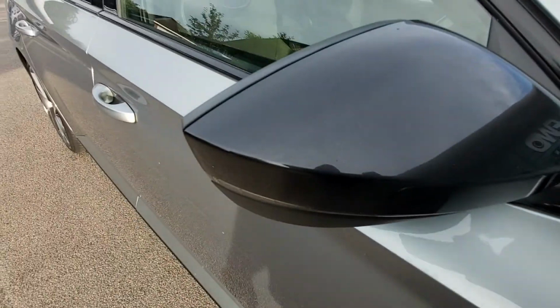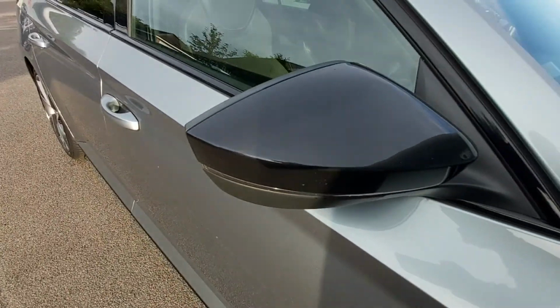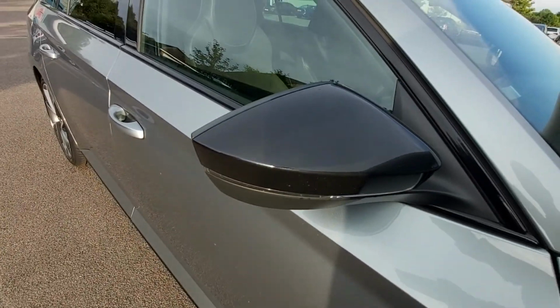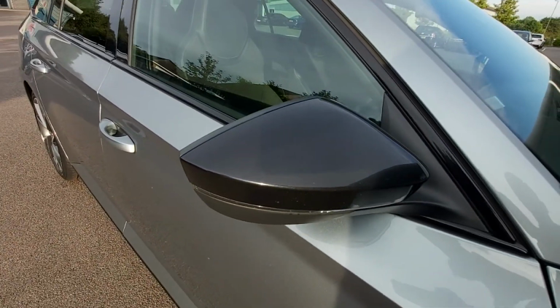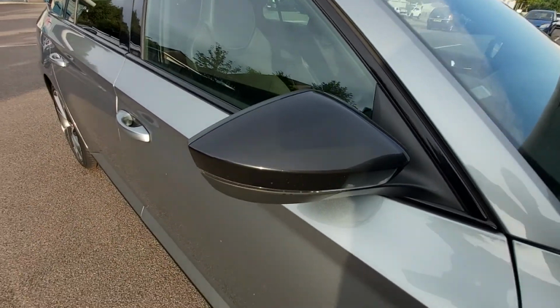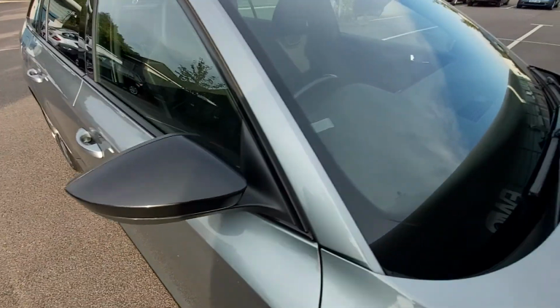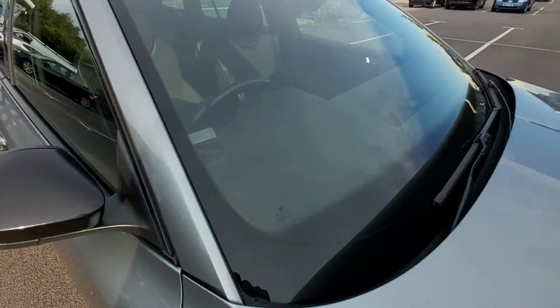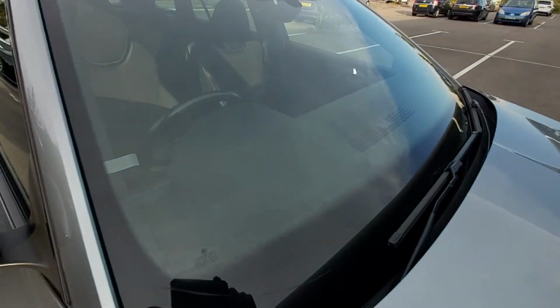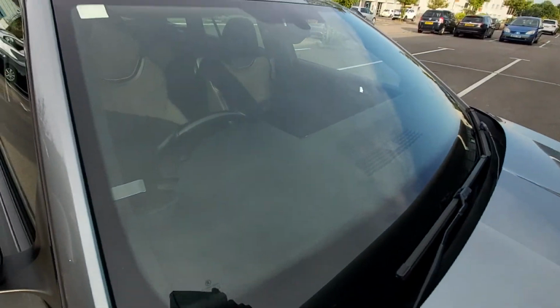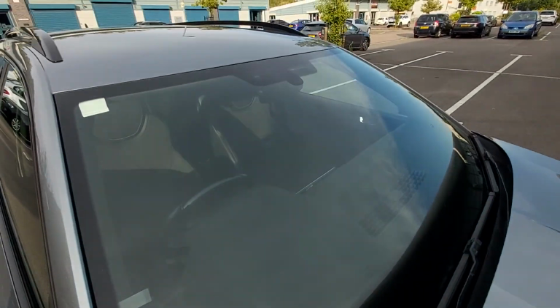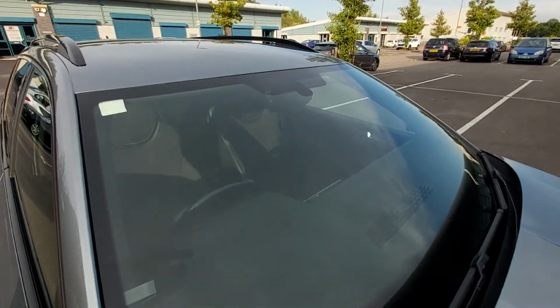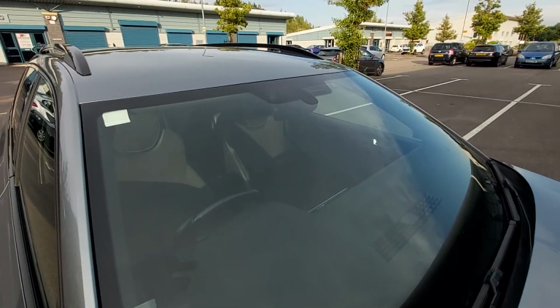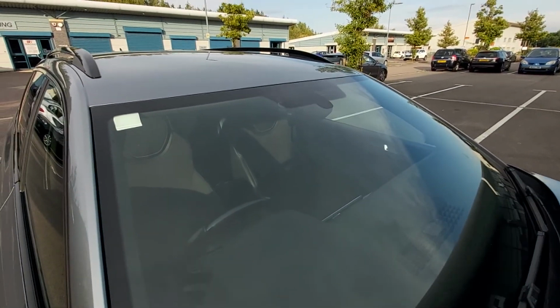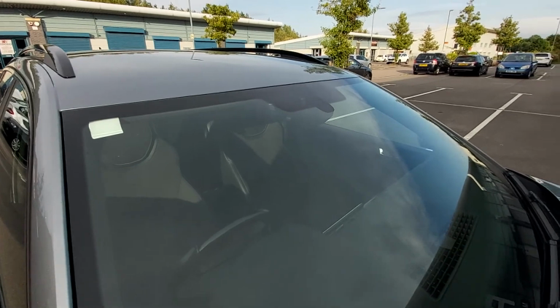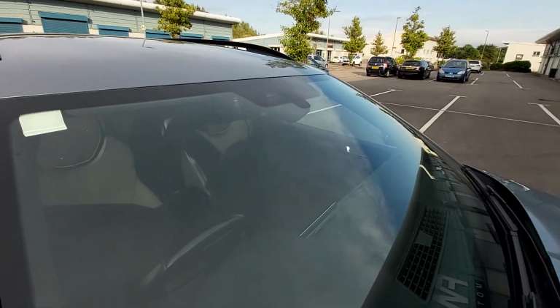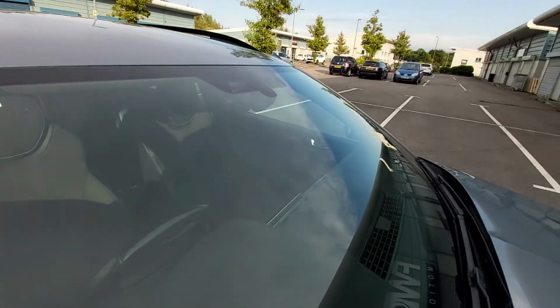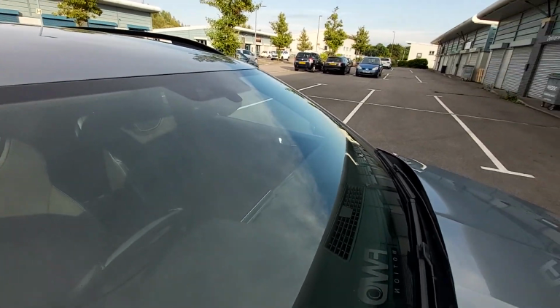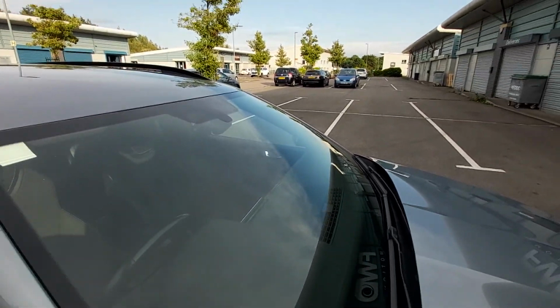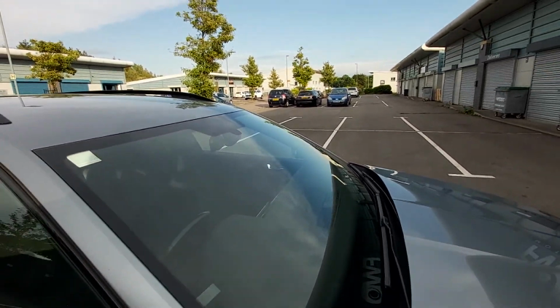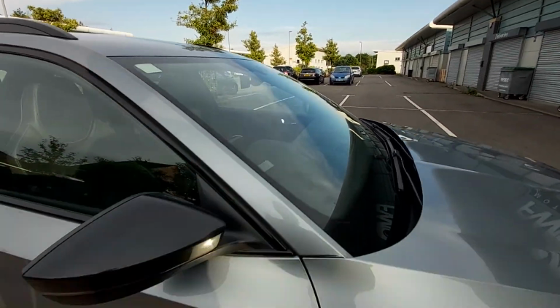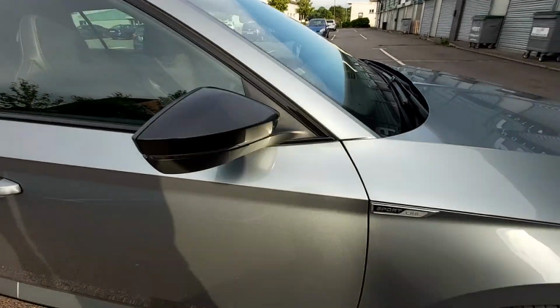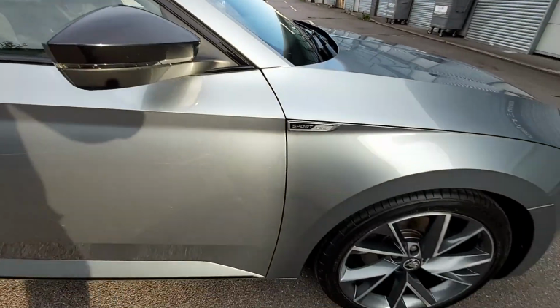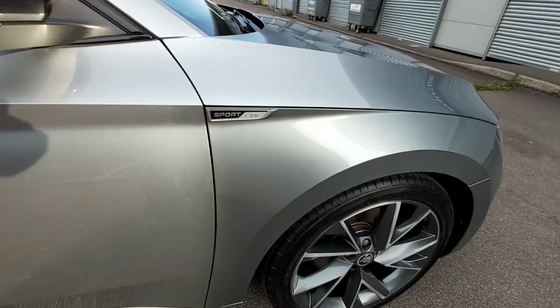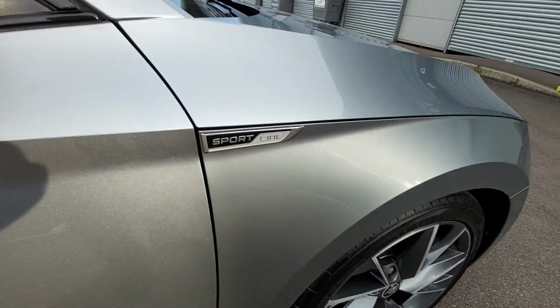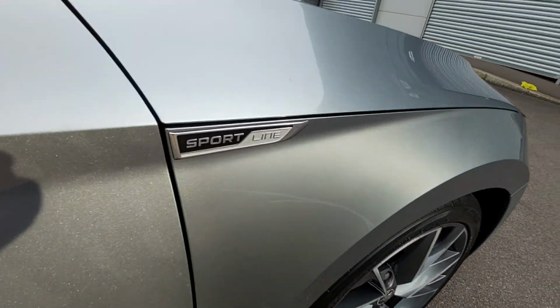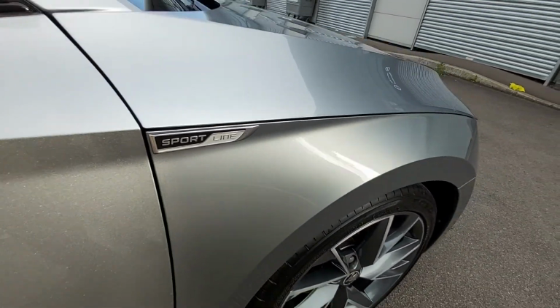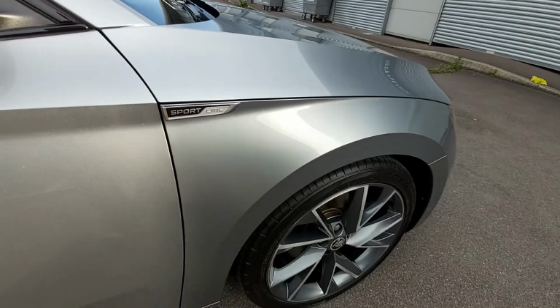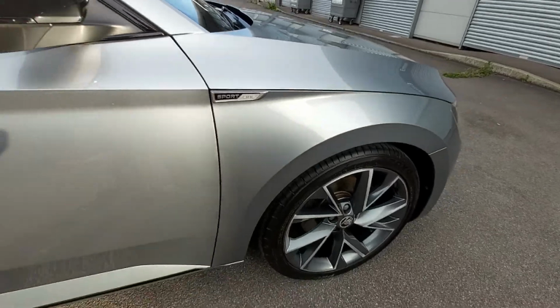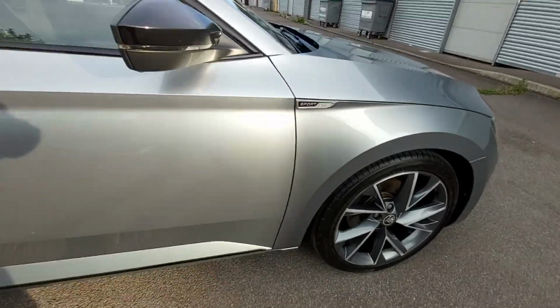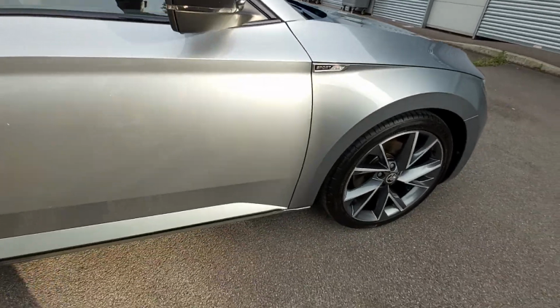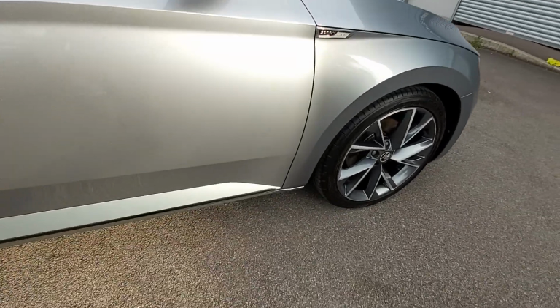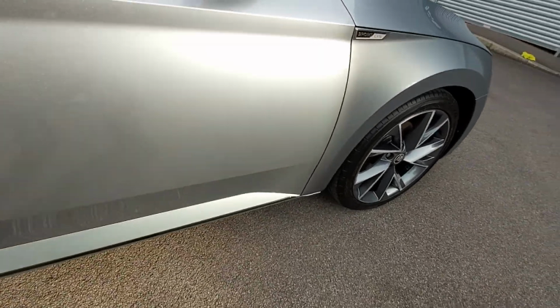Back to that wing mirror — very clean. No chips or cracks in this screen here at all. Sportline badge there.